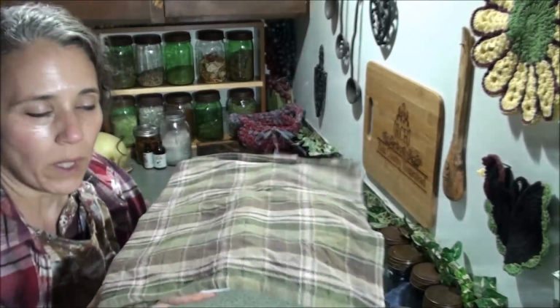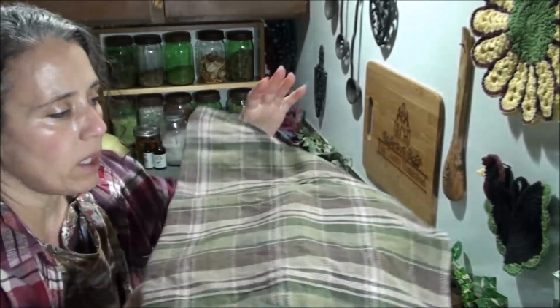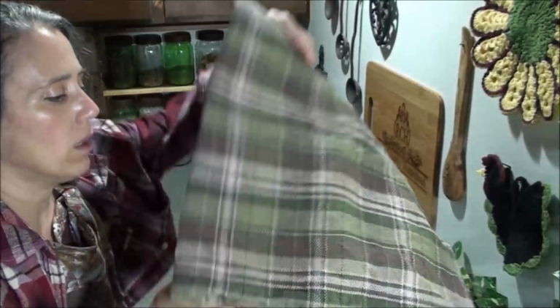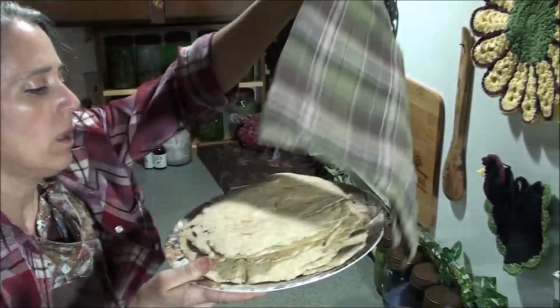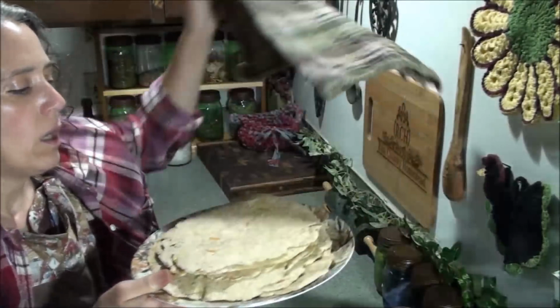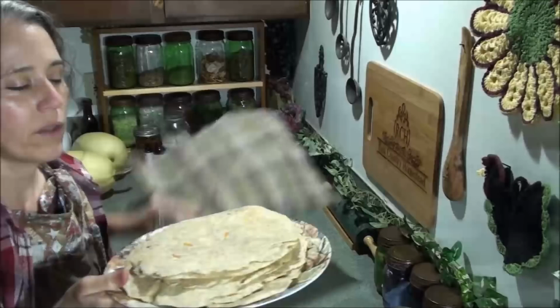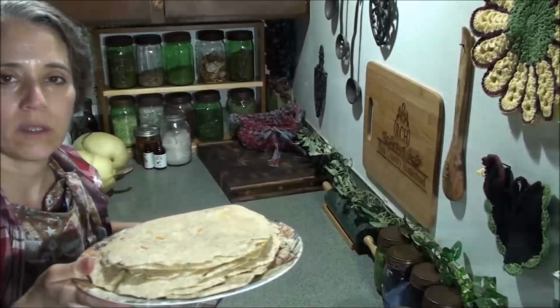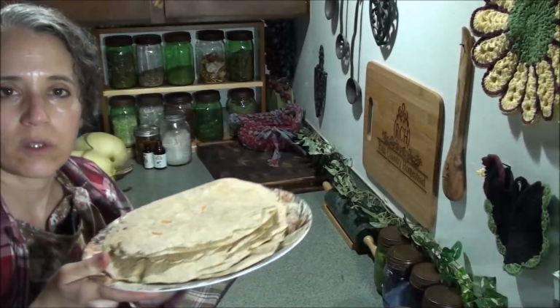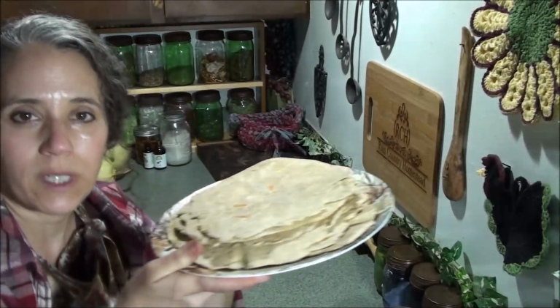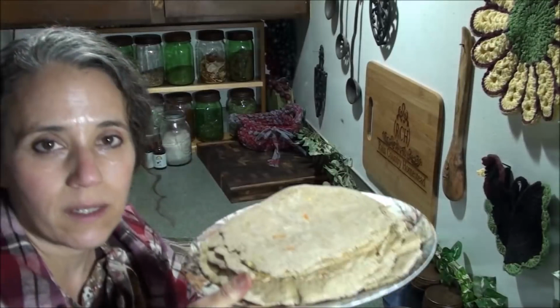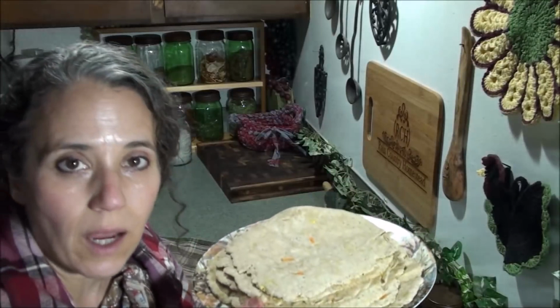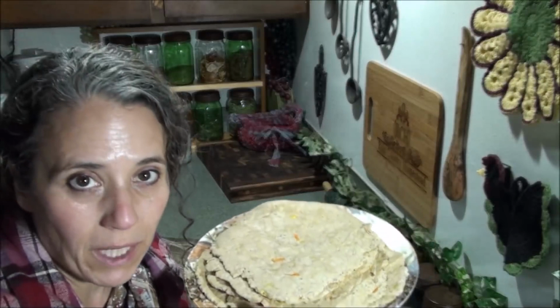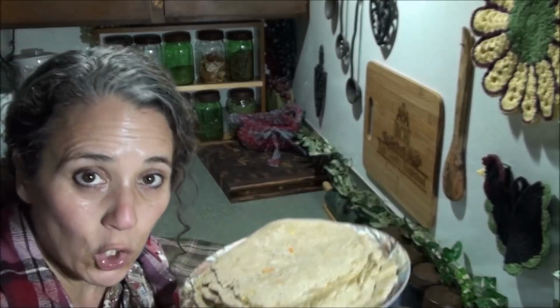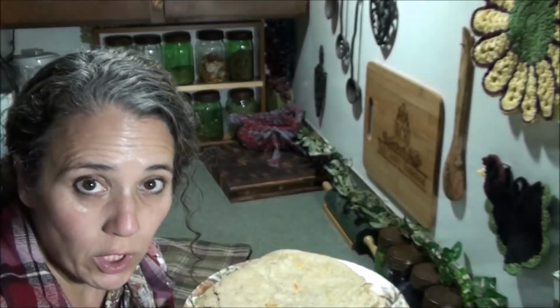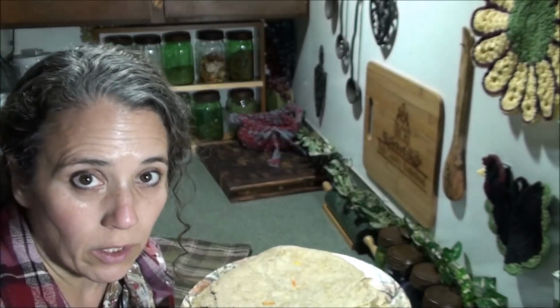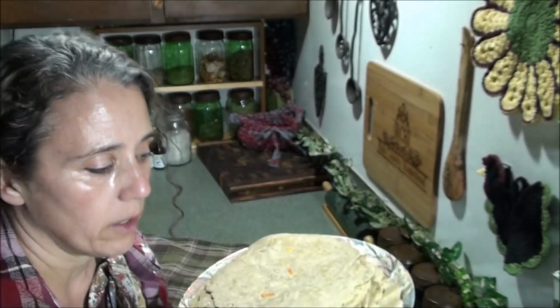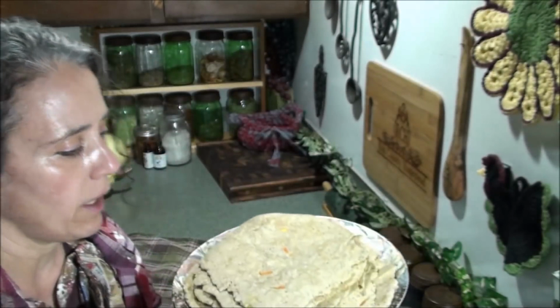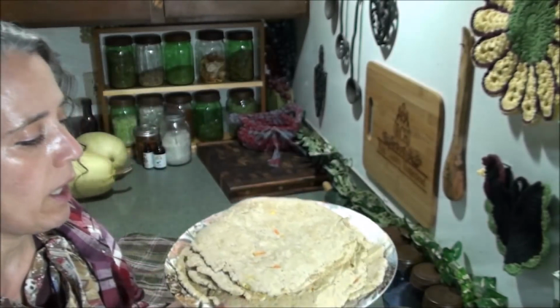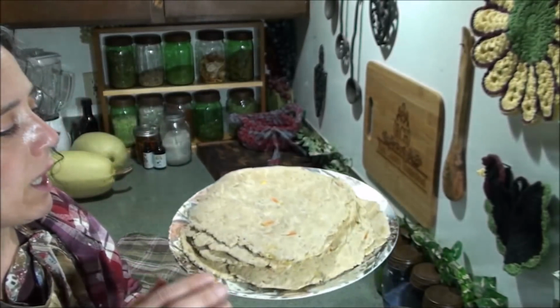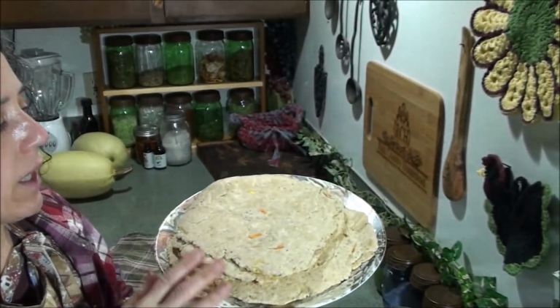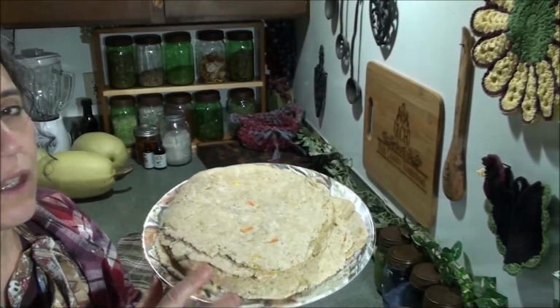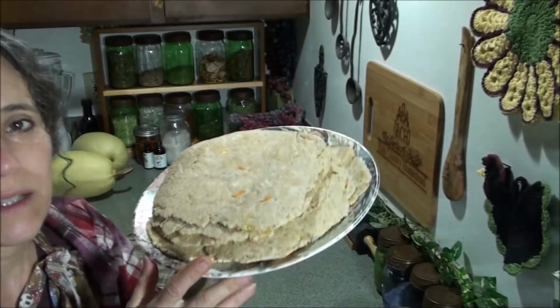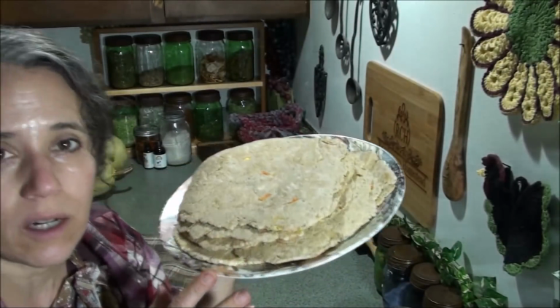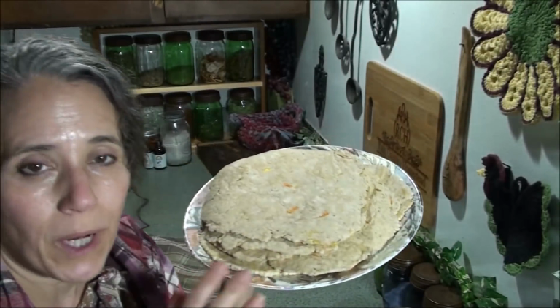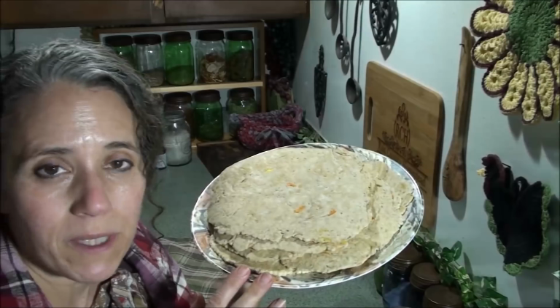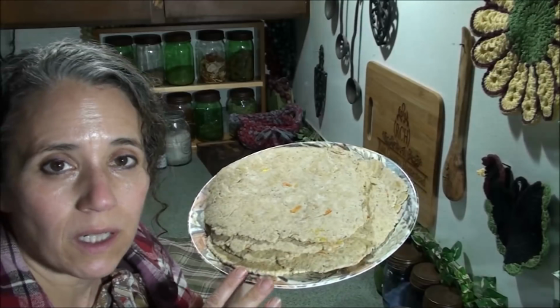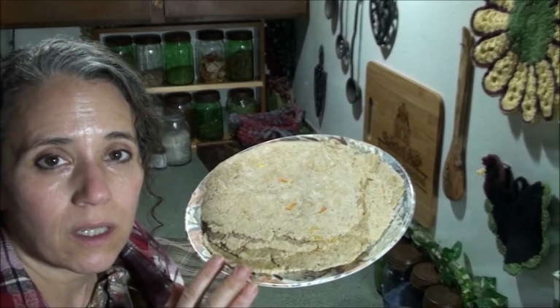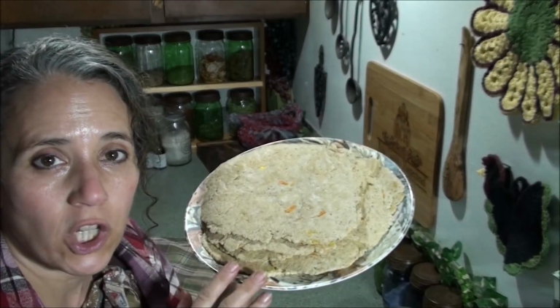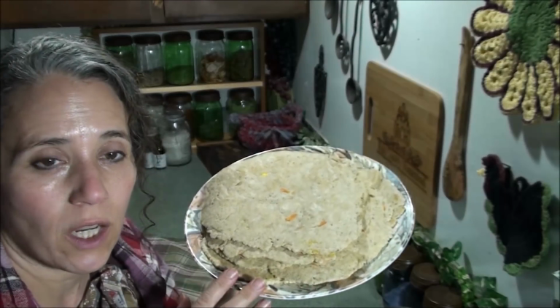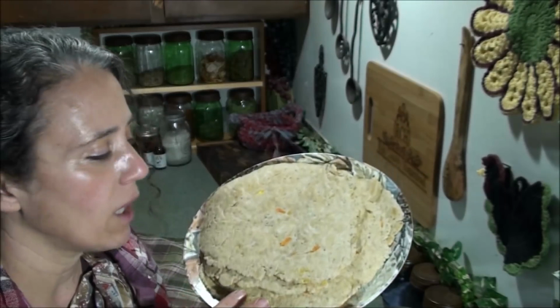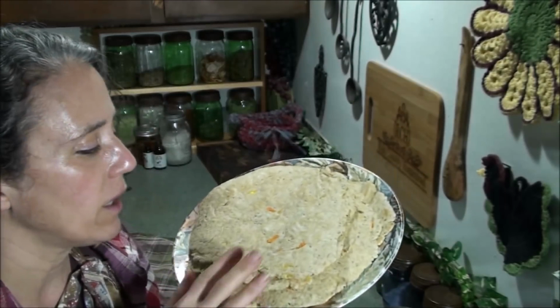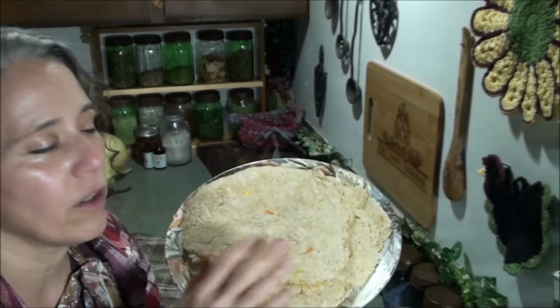Right here are the tortillas I made earlier in the day, and these are poppy seed, chia, and calendula flower tortillas.